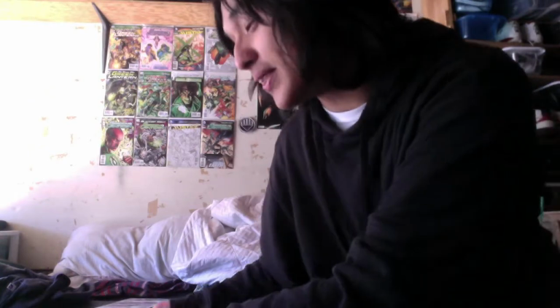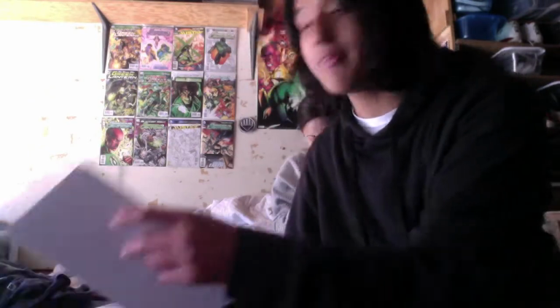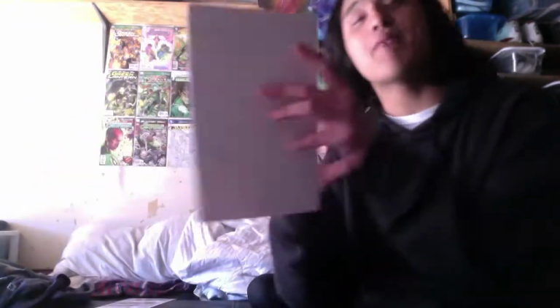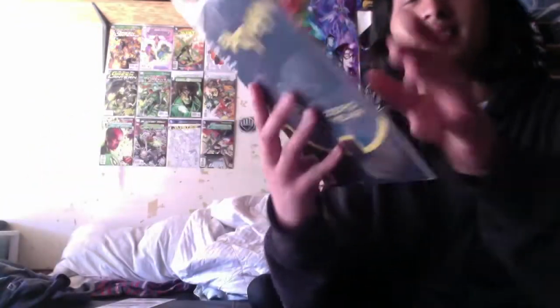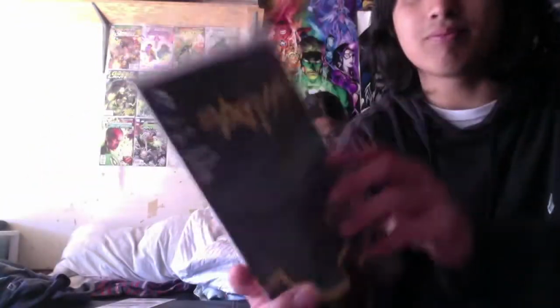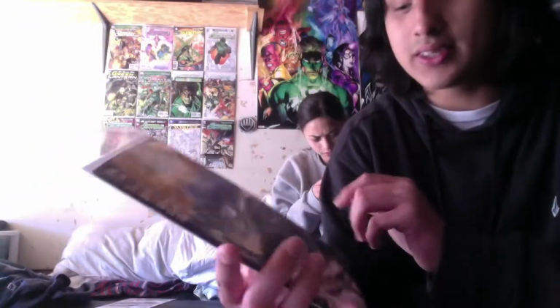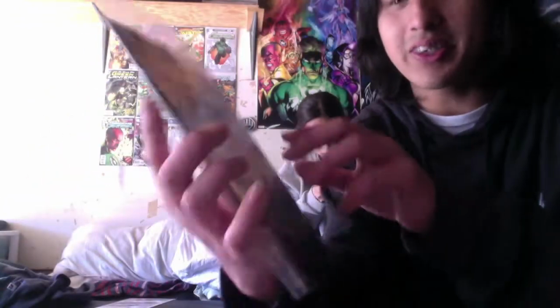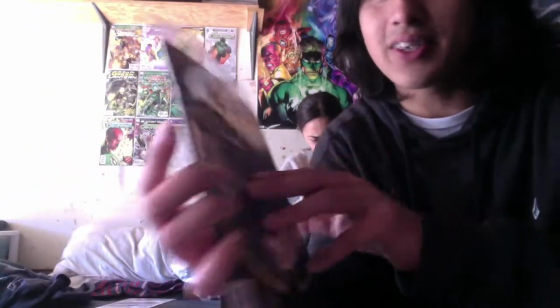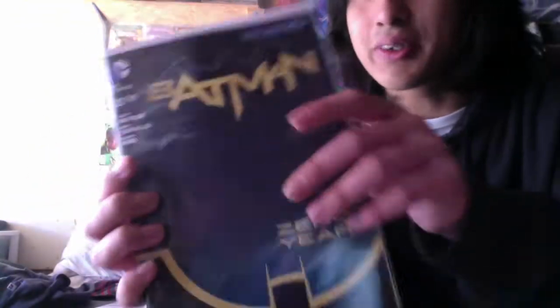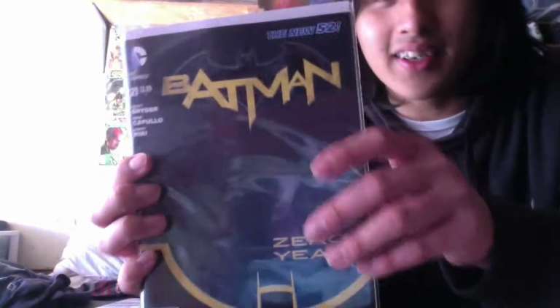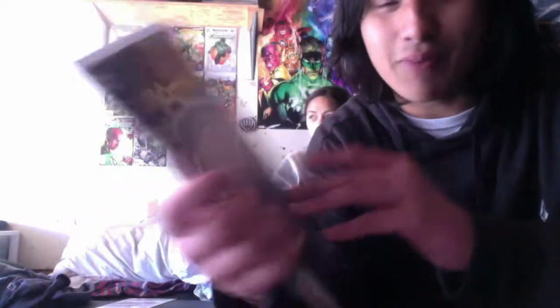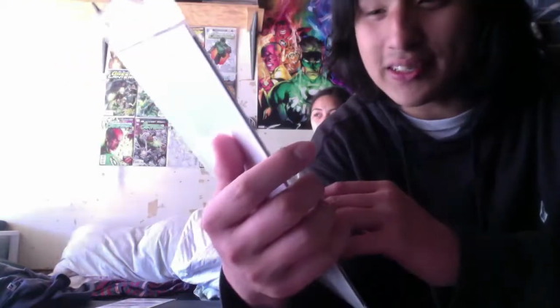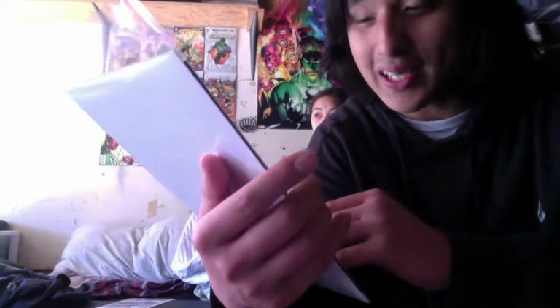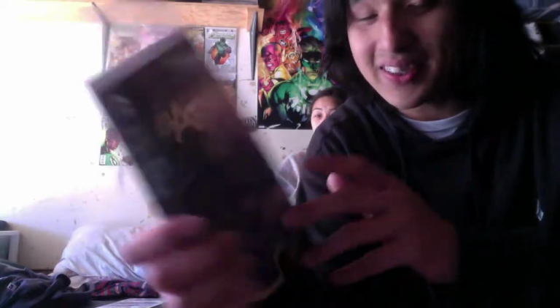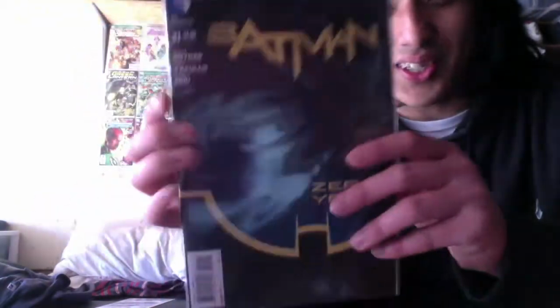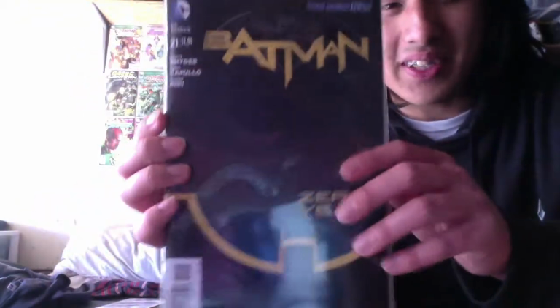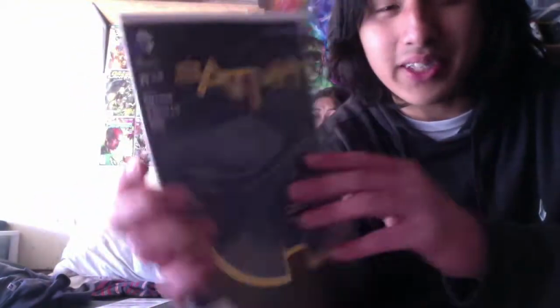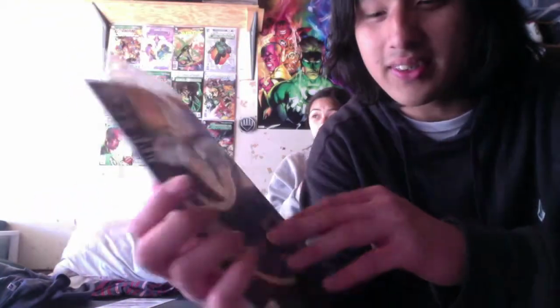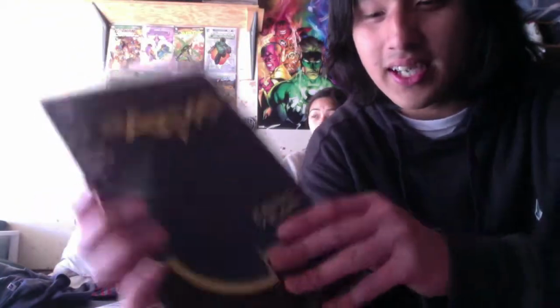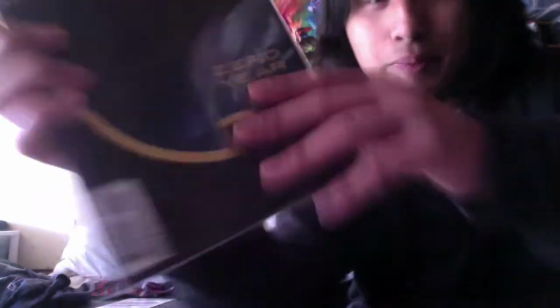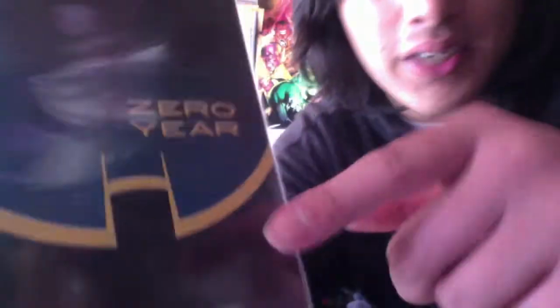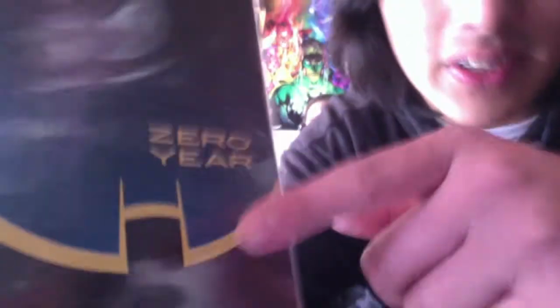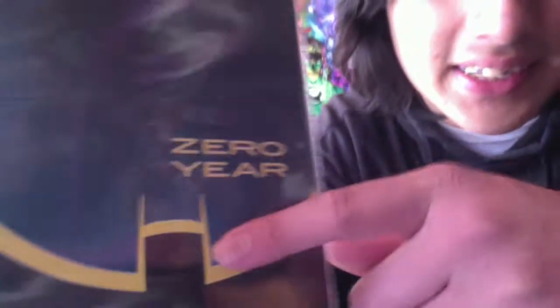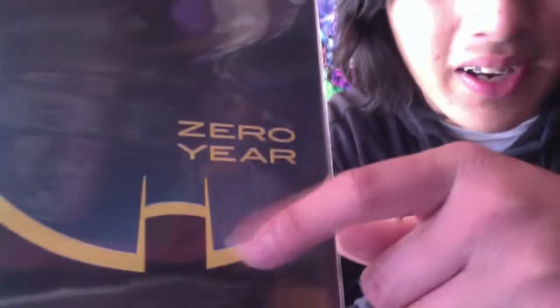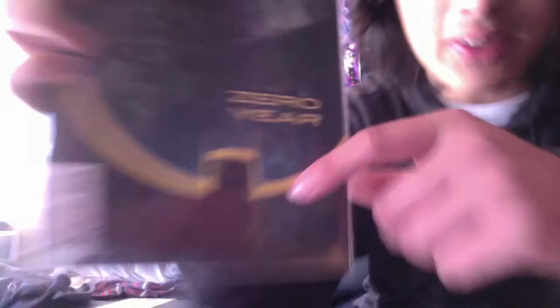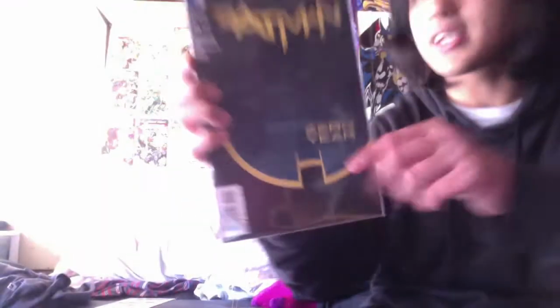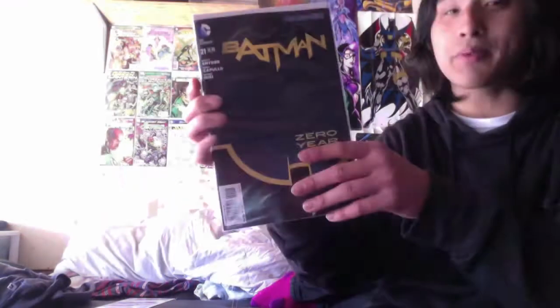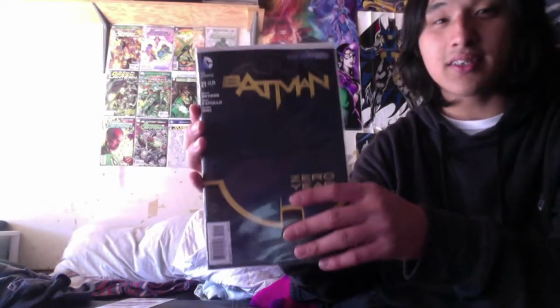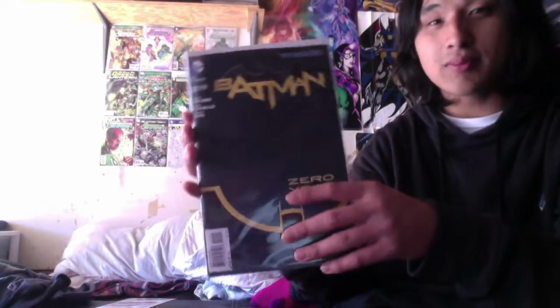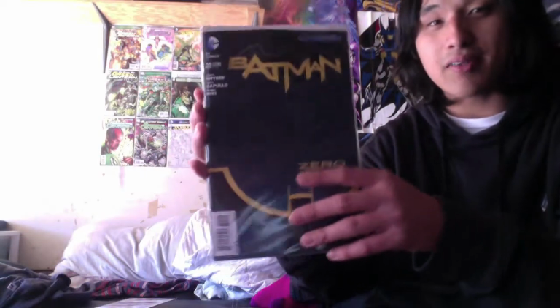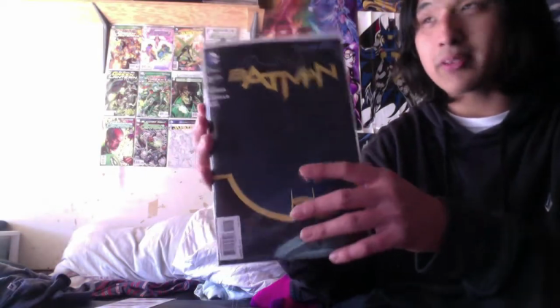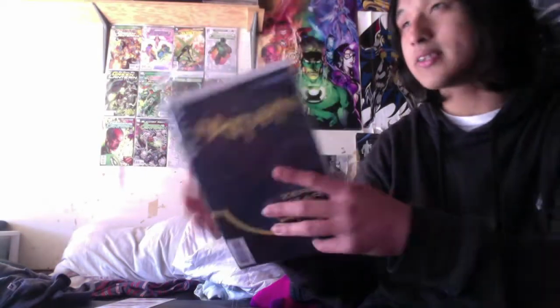First of all, I got Batman Zero Year, issue 21. At first I wasn't excited about it until I saw the cover and it looked really cool. And if you pull out the cover, you touch it right here and it feels cool, like it's popping out. So yeah, Batman Zero Year.